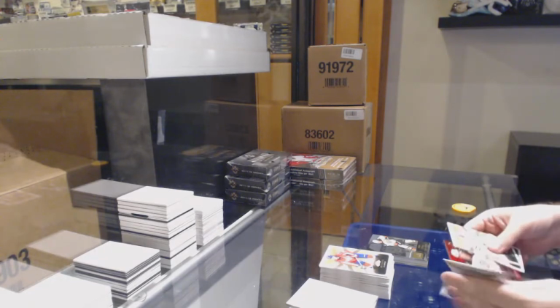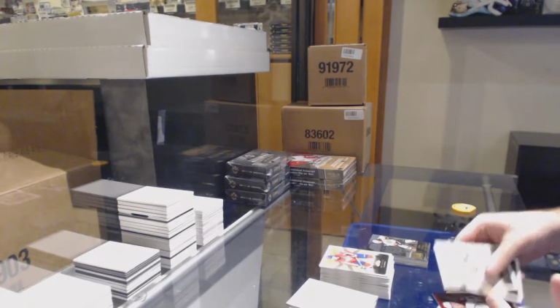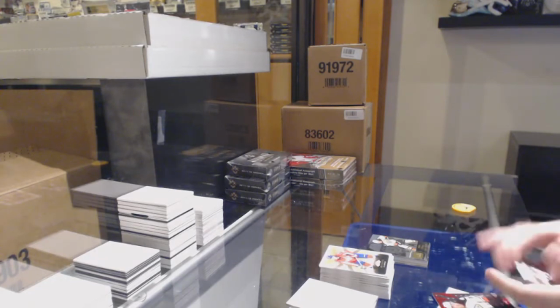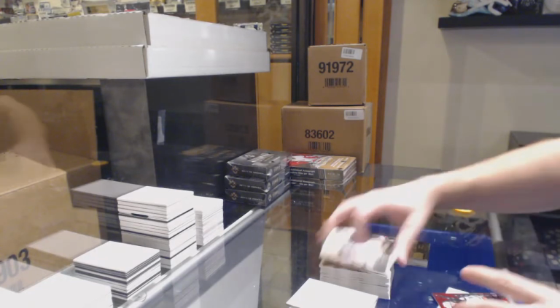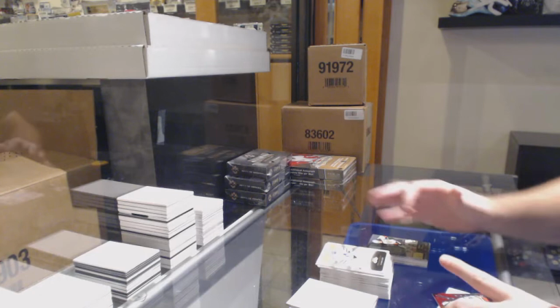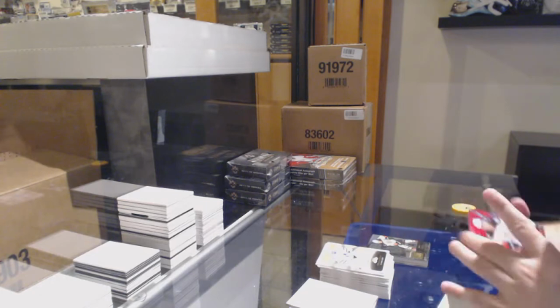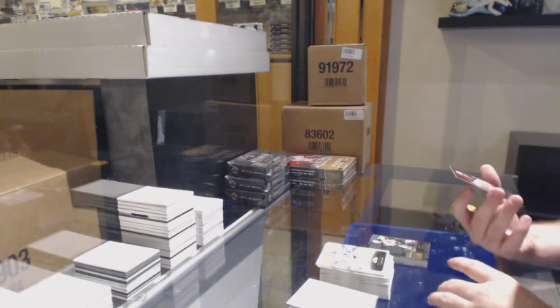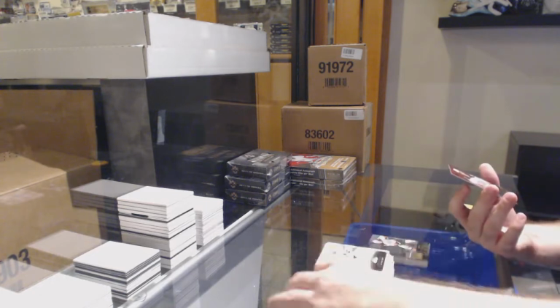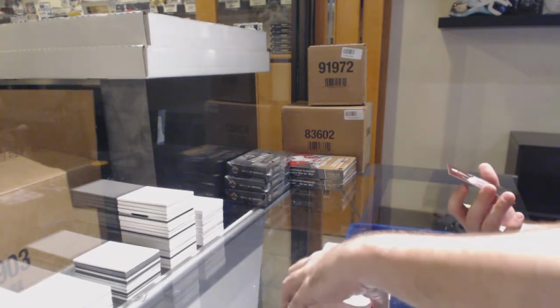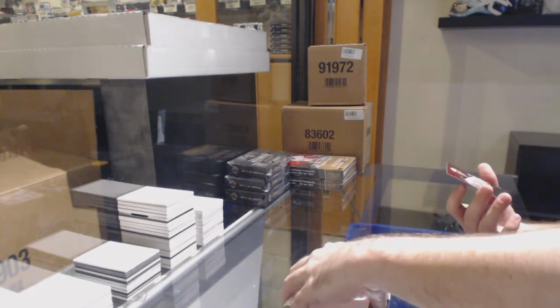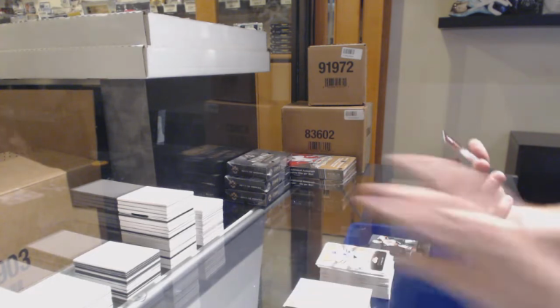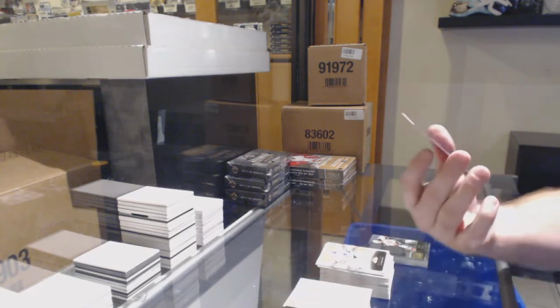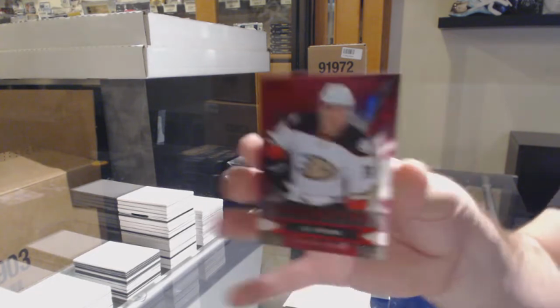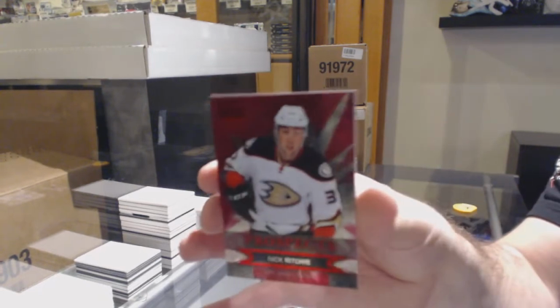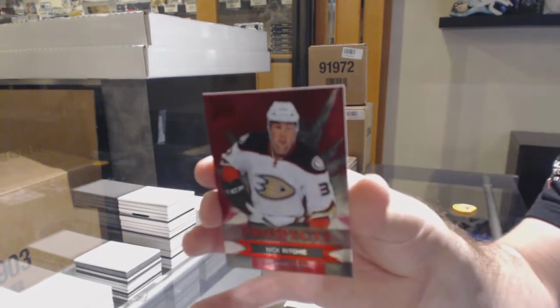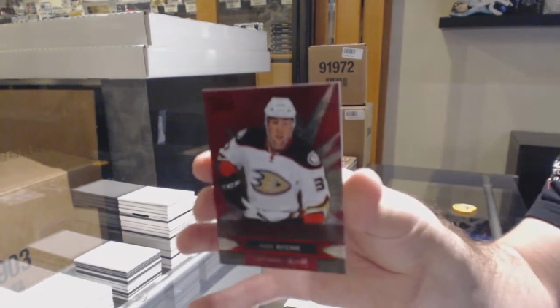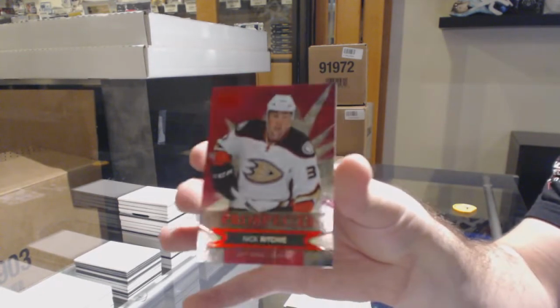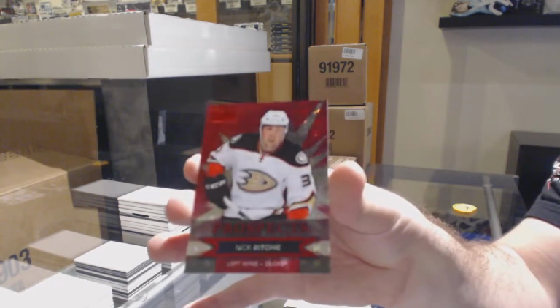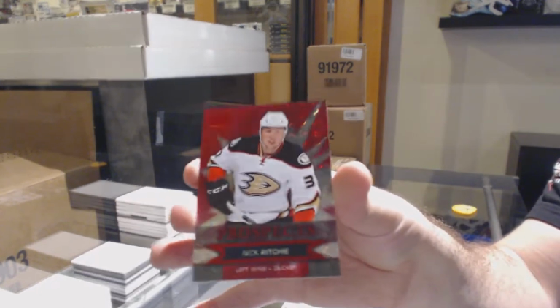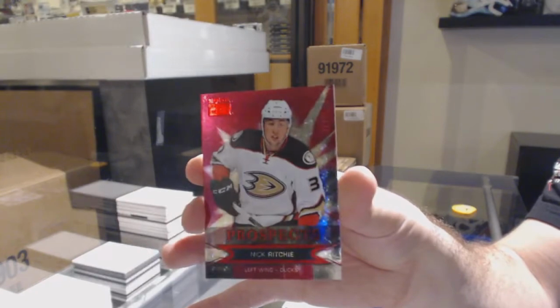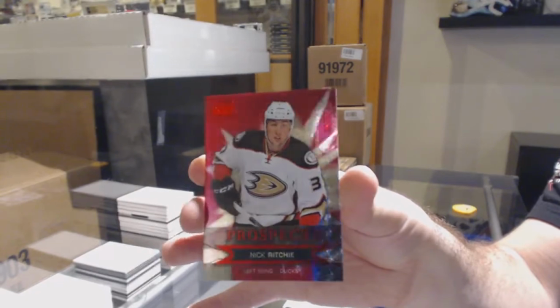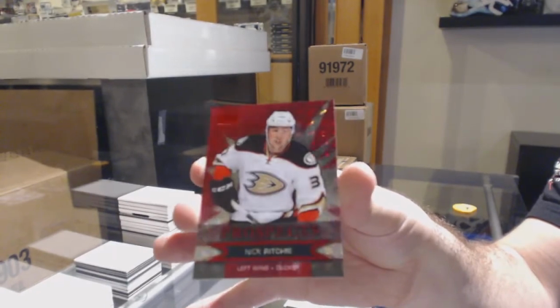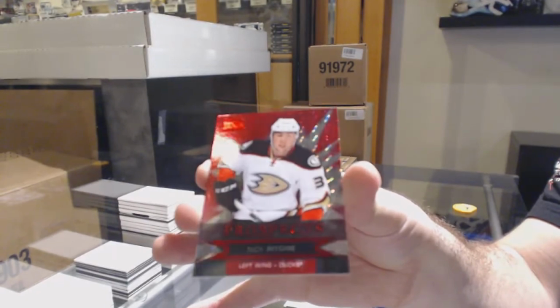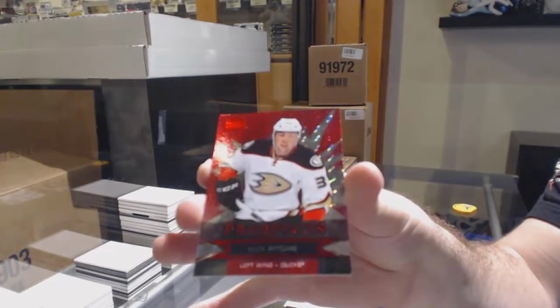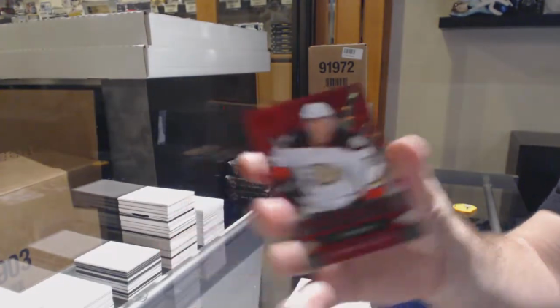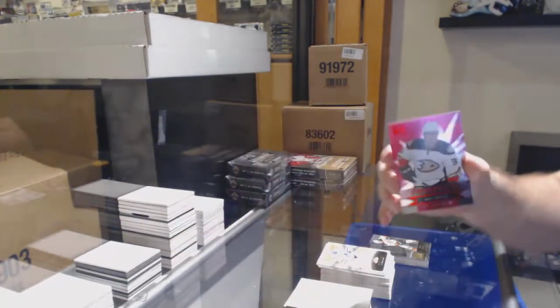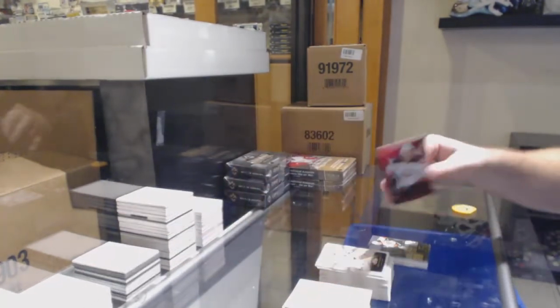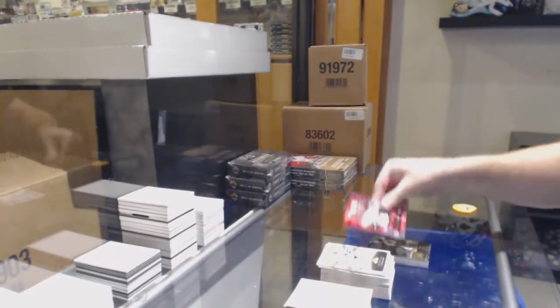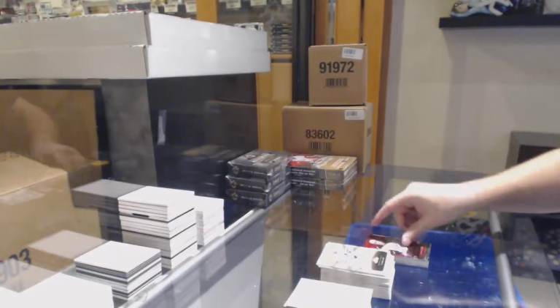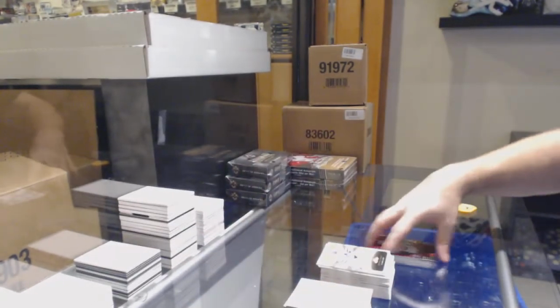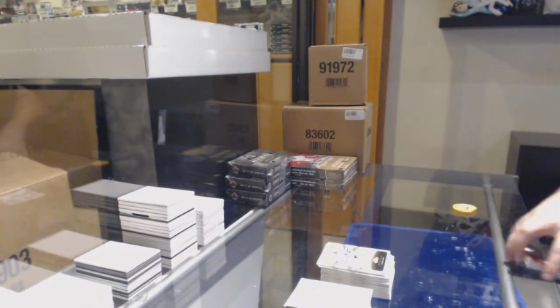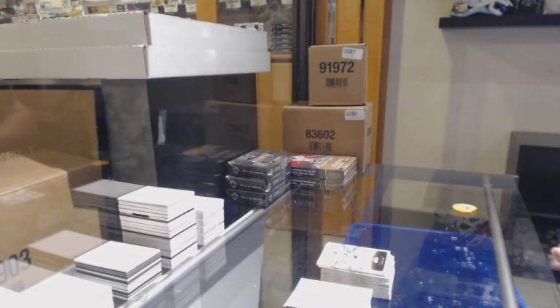And we've got, for the Anaheim Ducks, number 250 Skybox Premium of Nick Ritchie. Skybox Premium, Nick Ritchie.